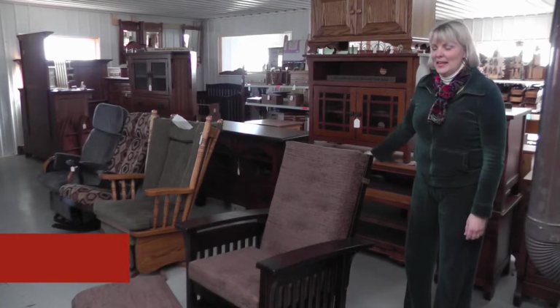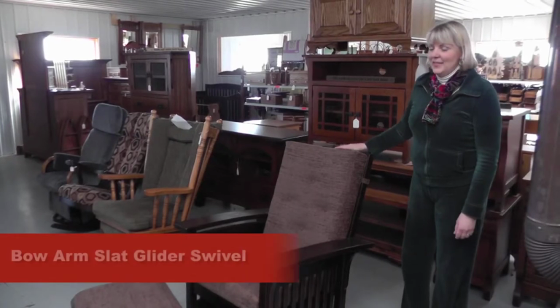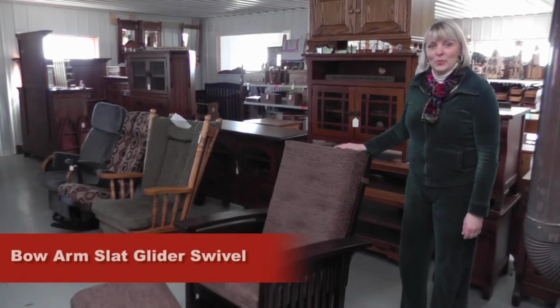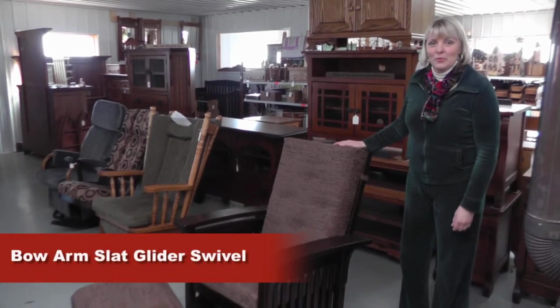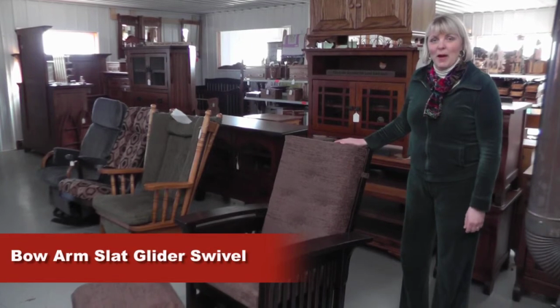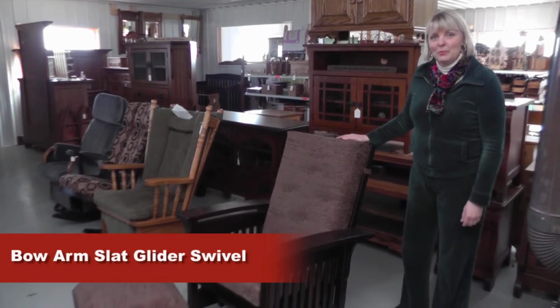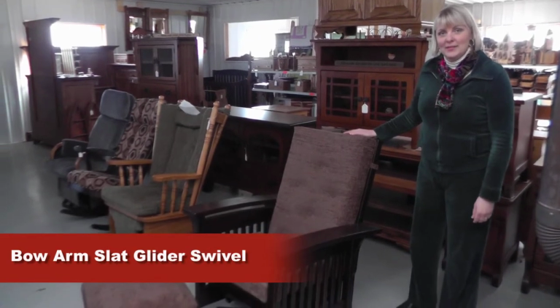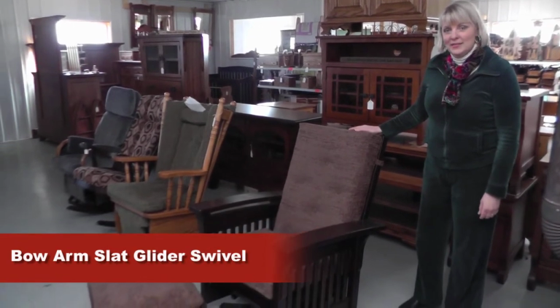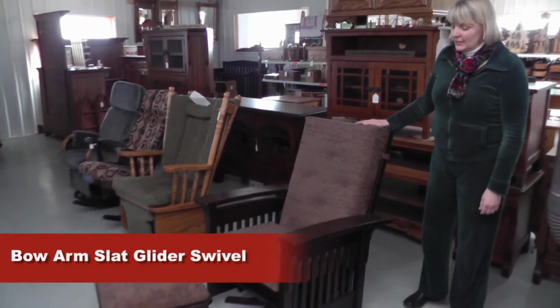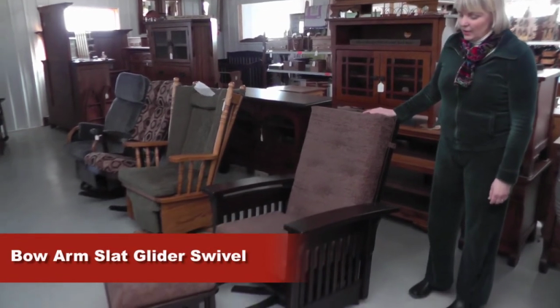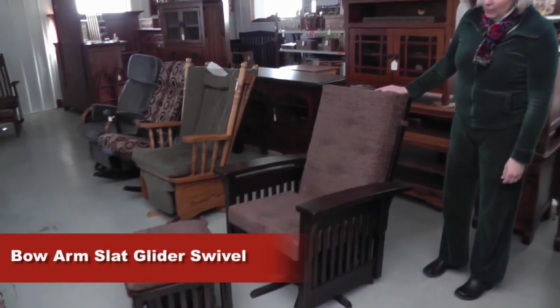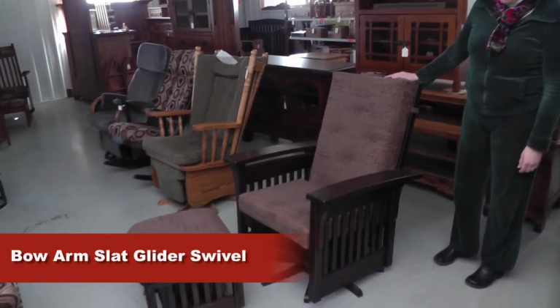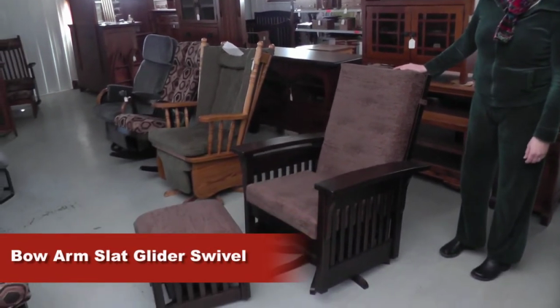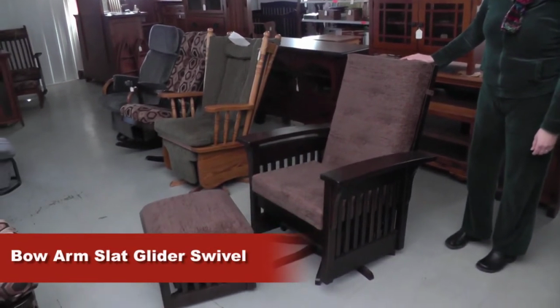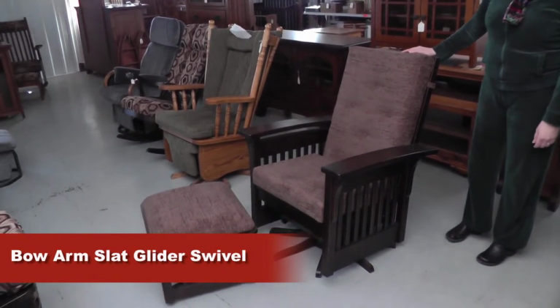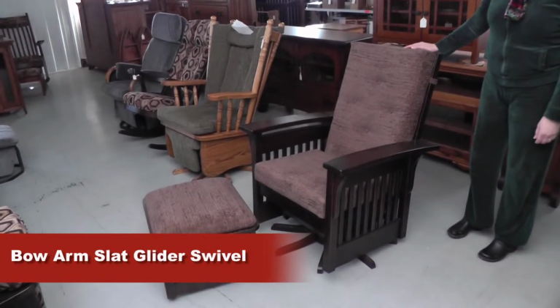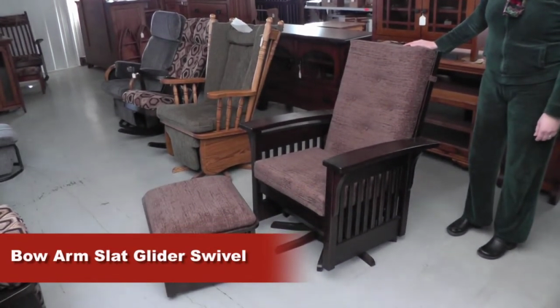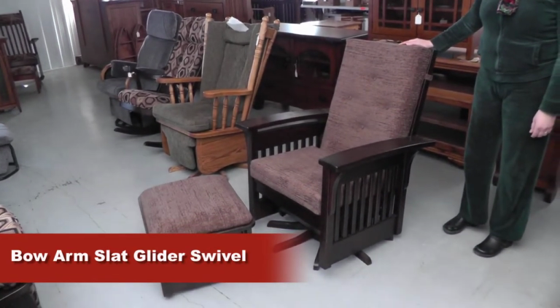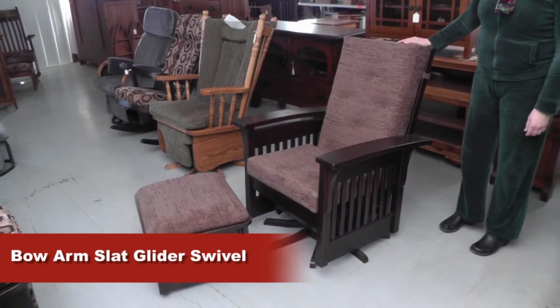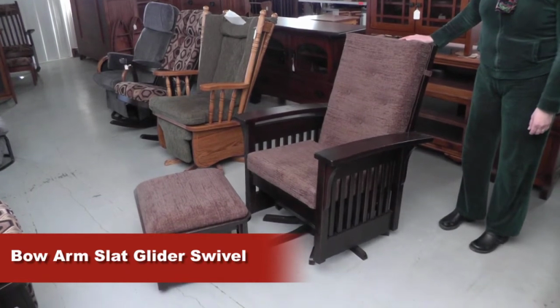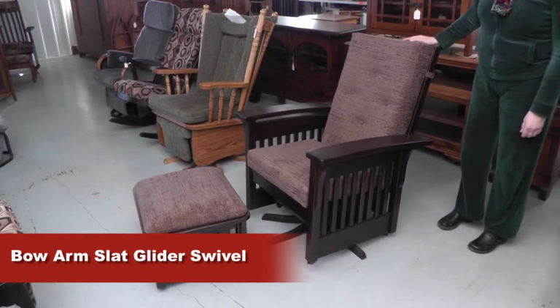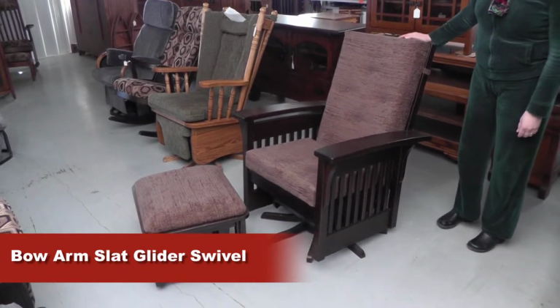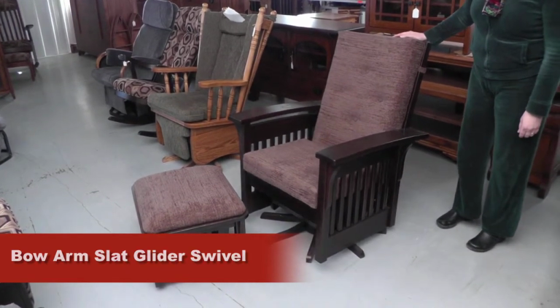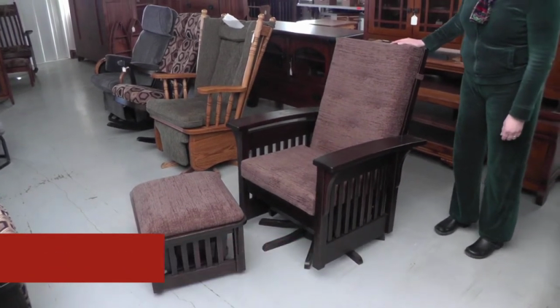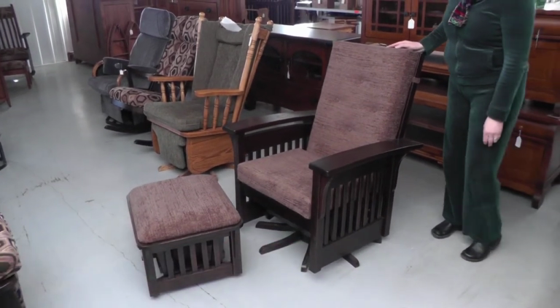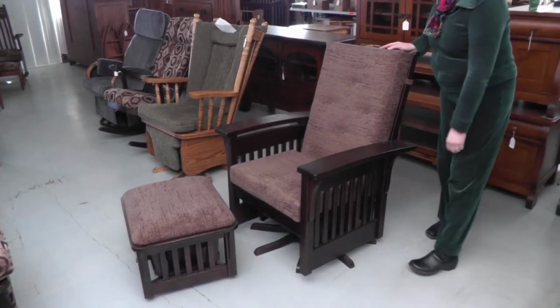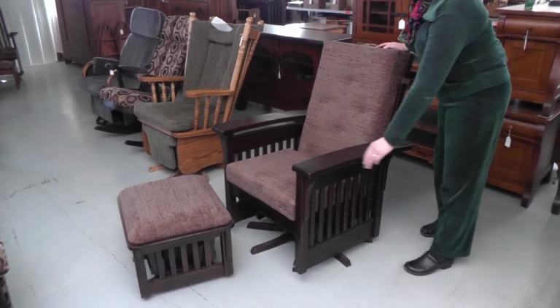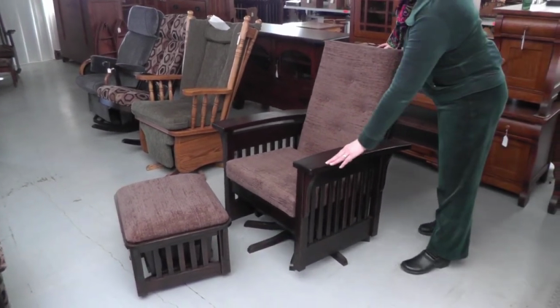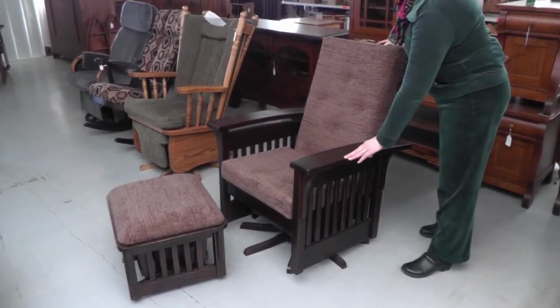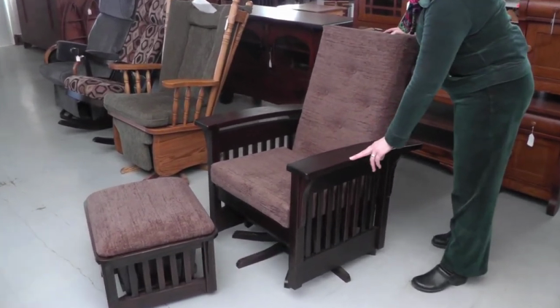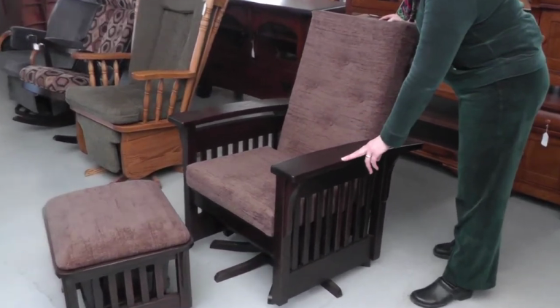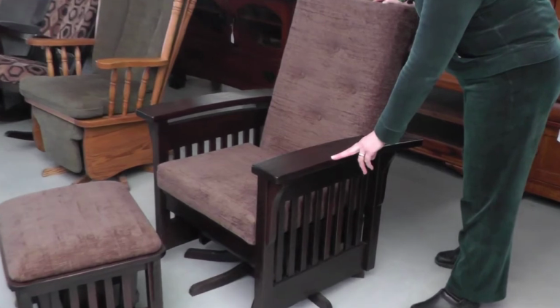This is one of our most popular pieces. It's called the Bow Arm Slat Swivel Glider. We're showing it in oak with a beautiful graphite finish.